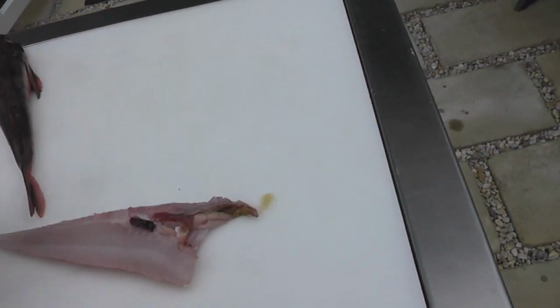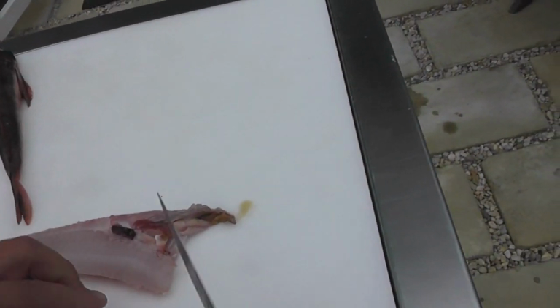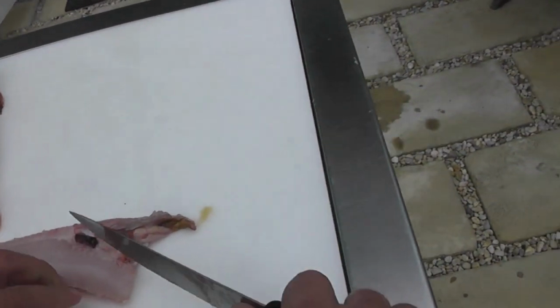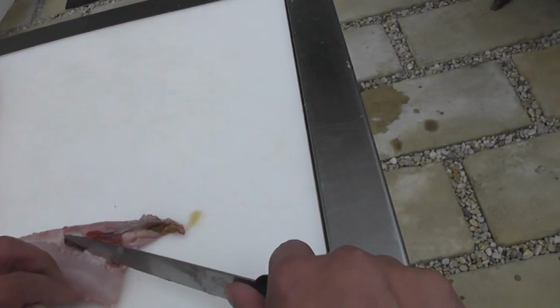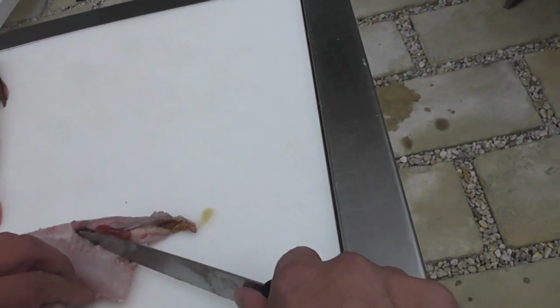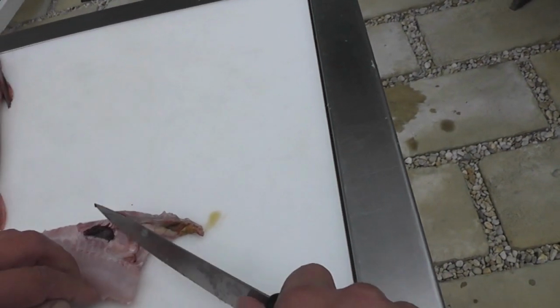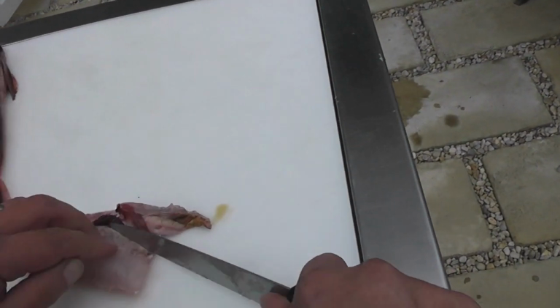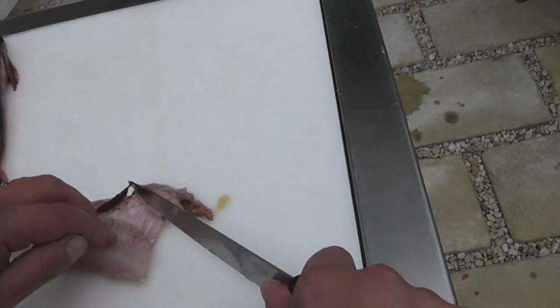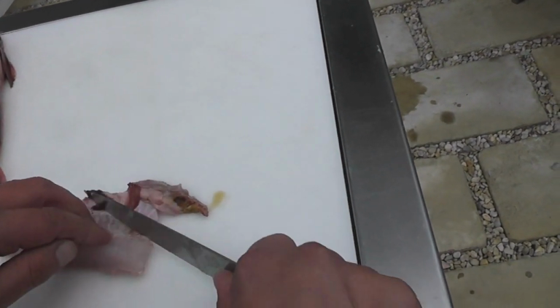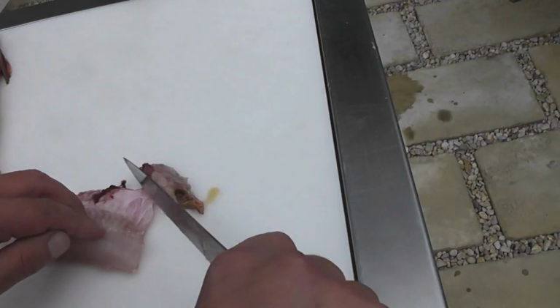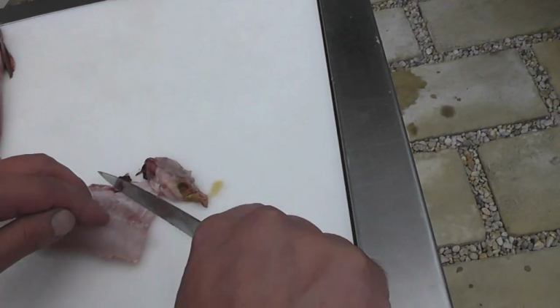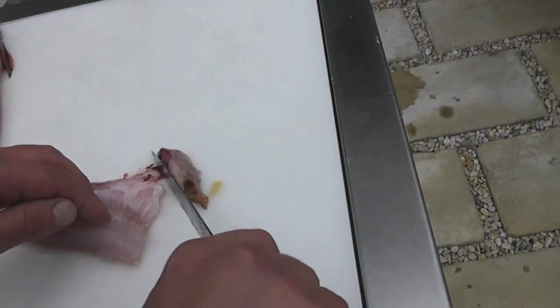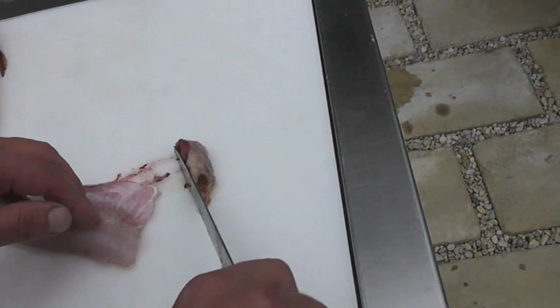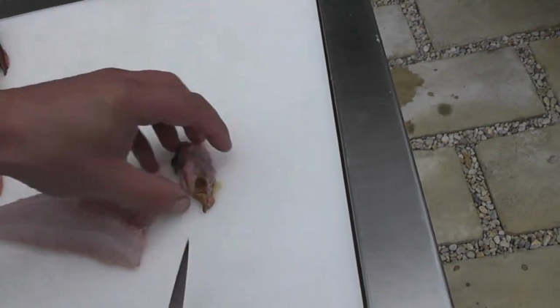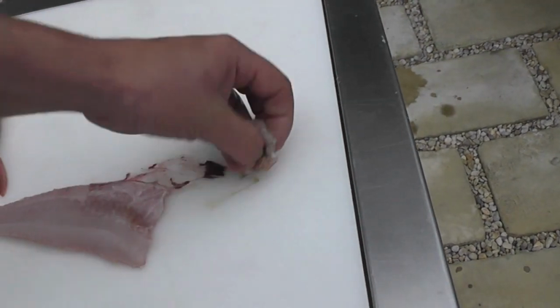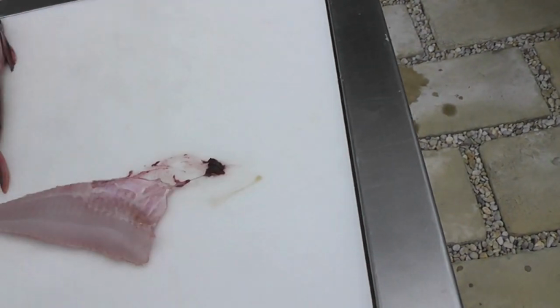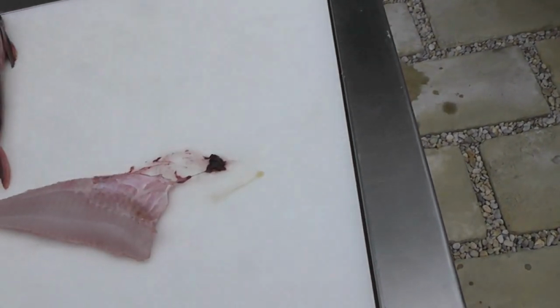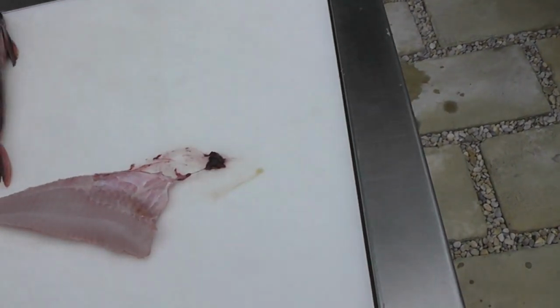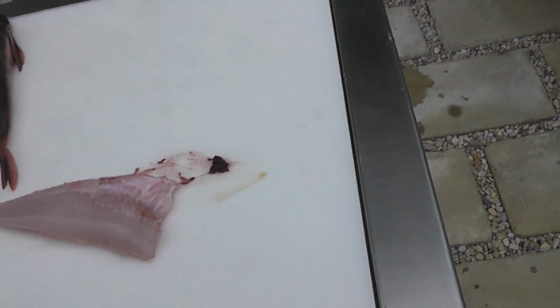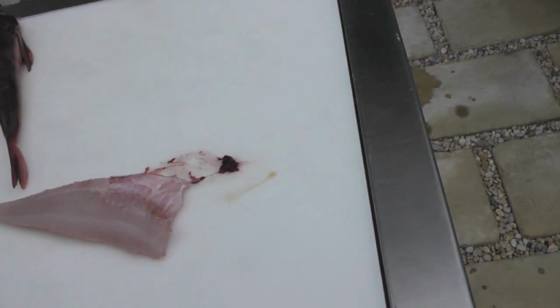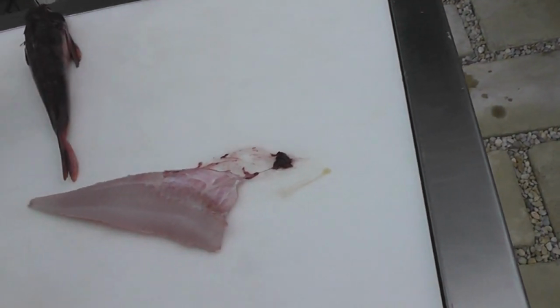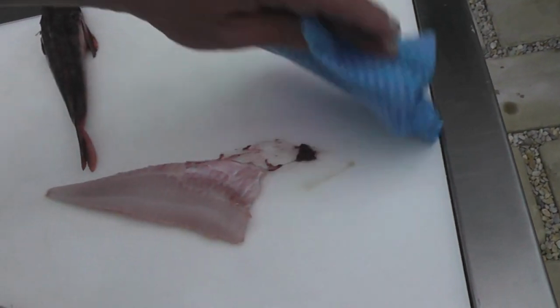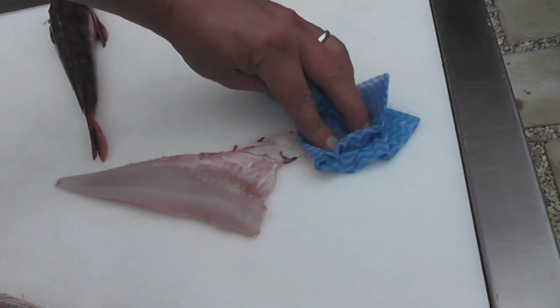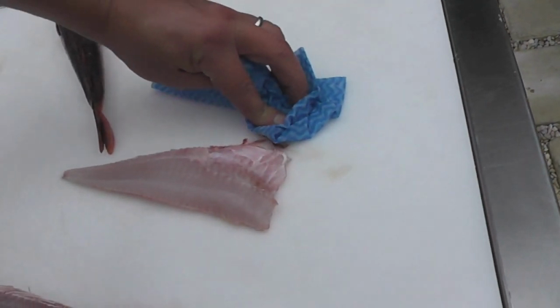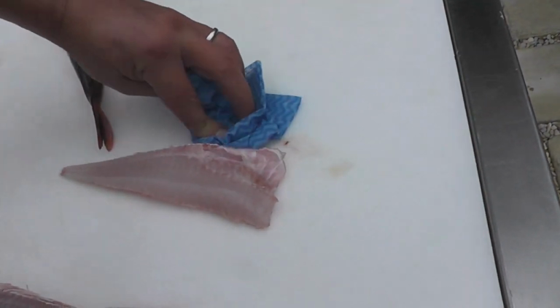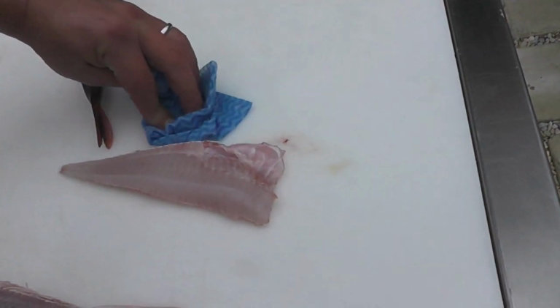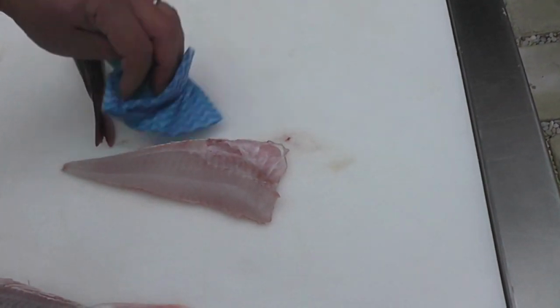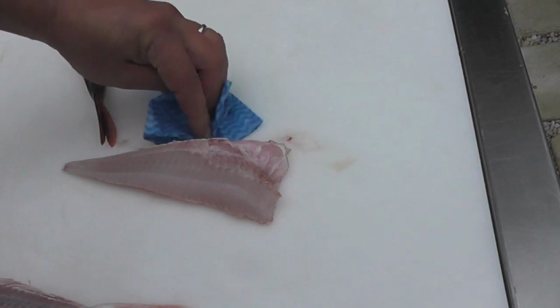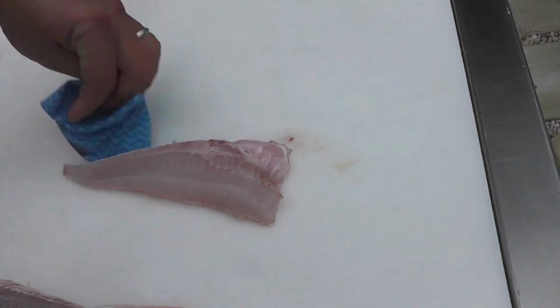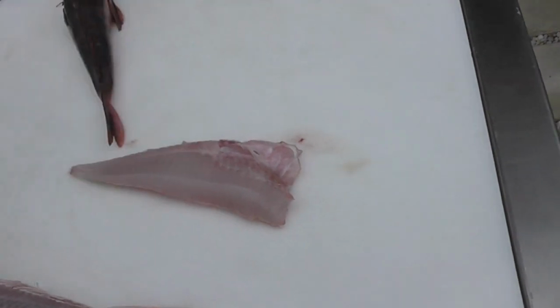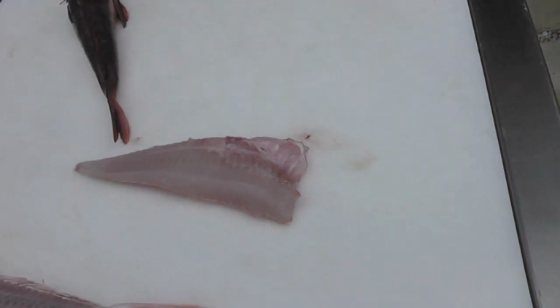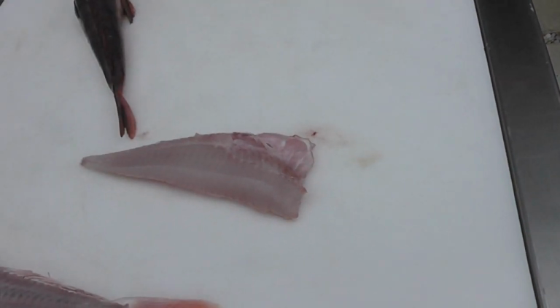We very carefully need to just remove the gut away from the ribcage and then we'll produce the second fillet.